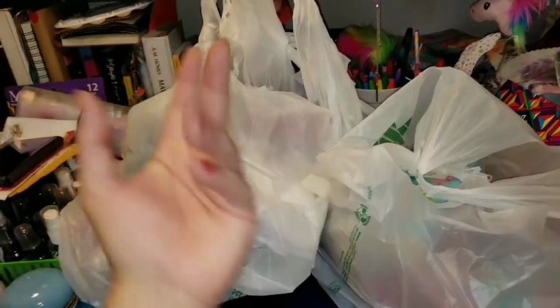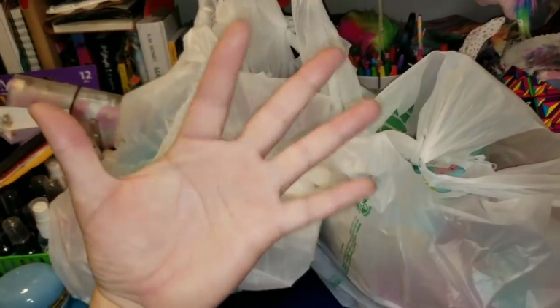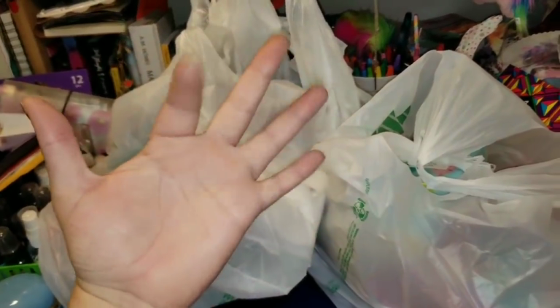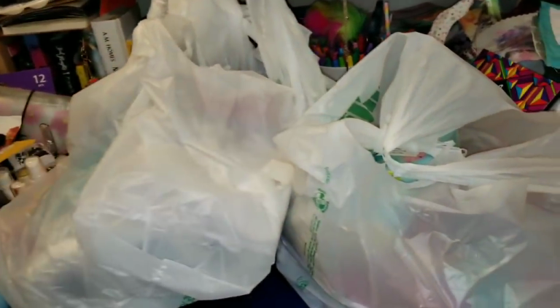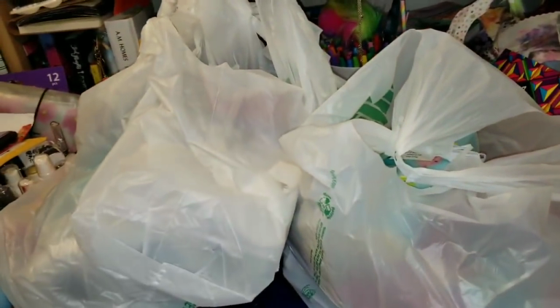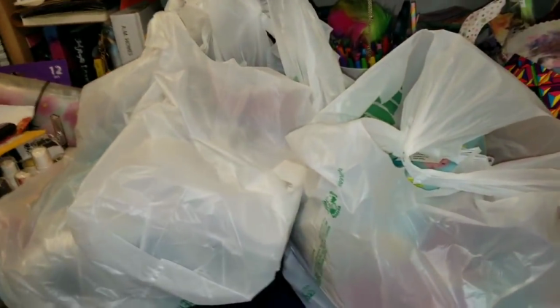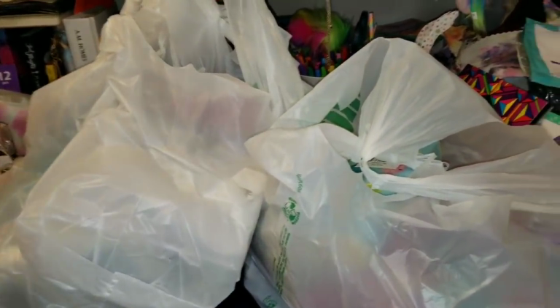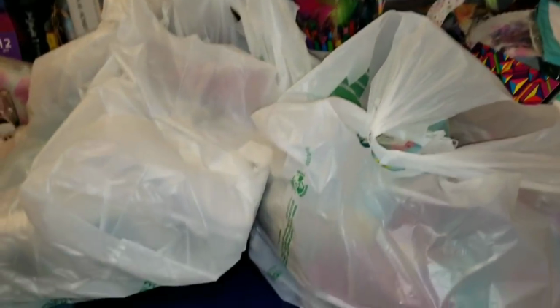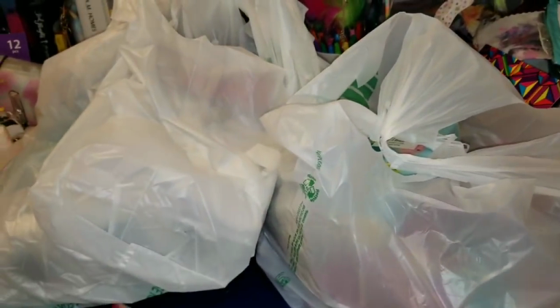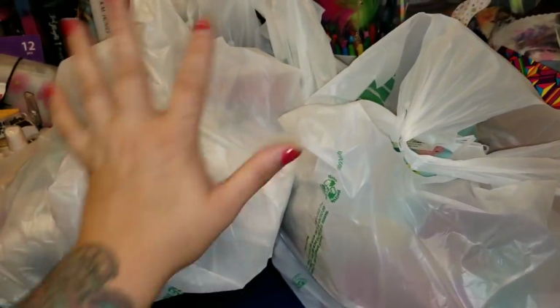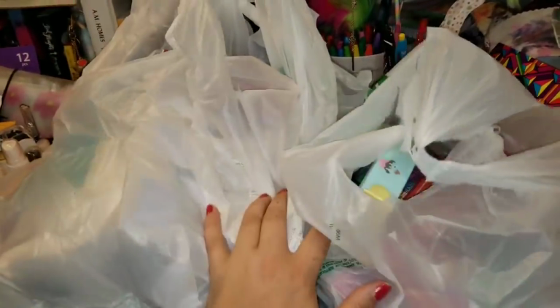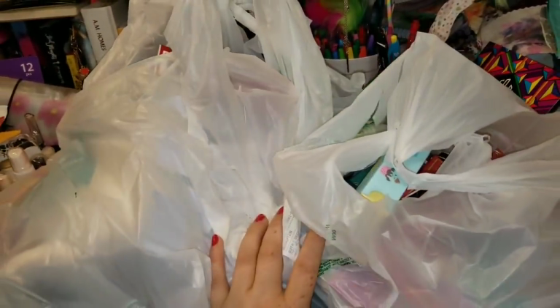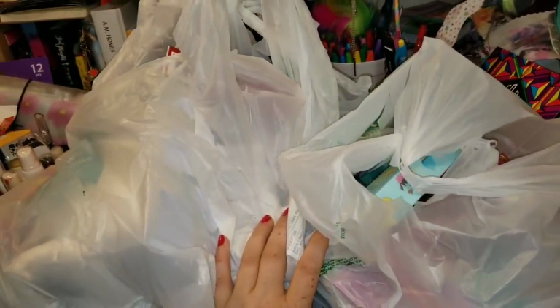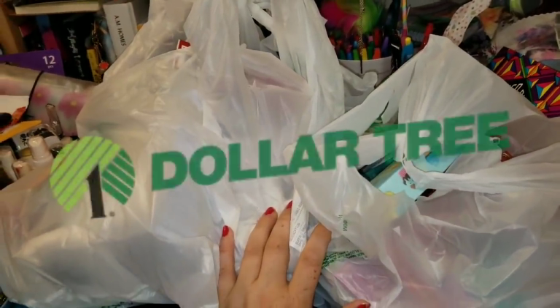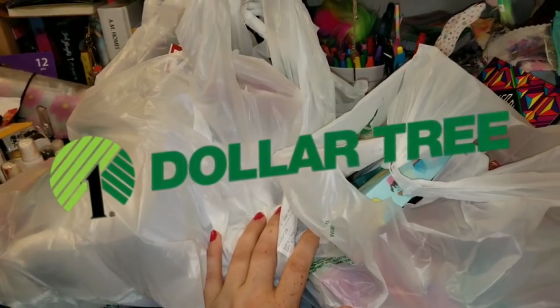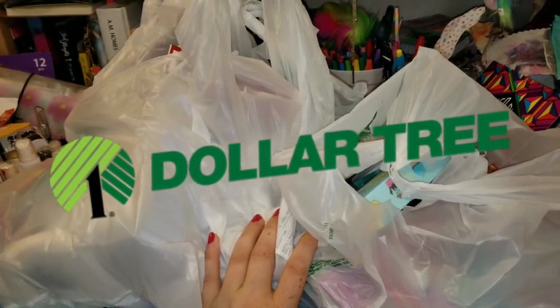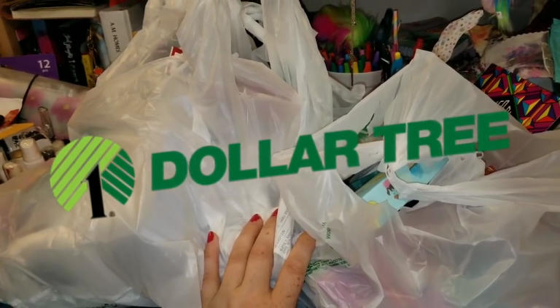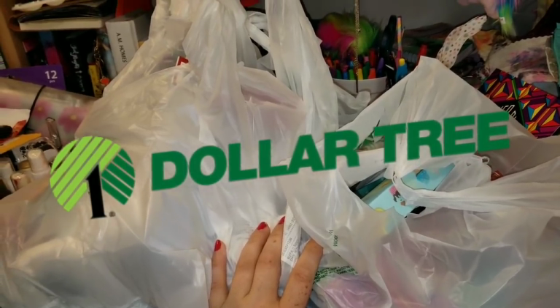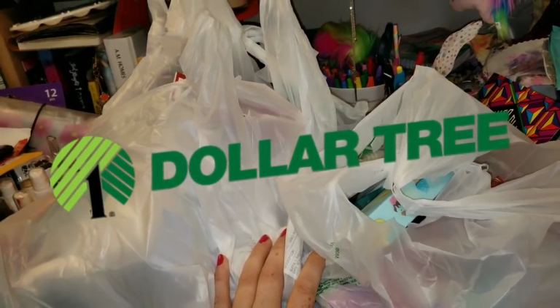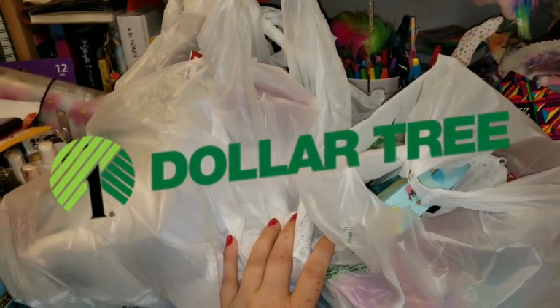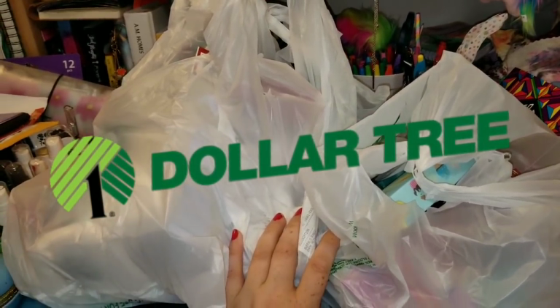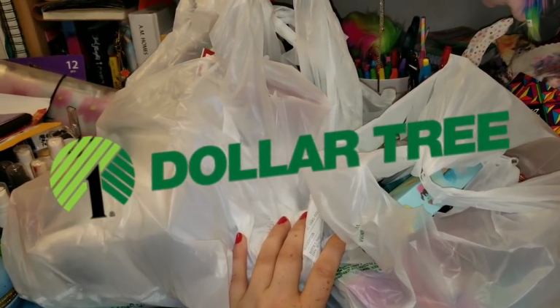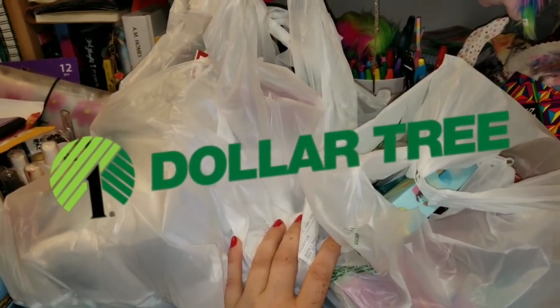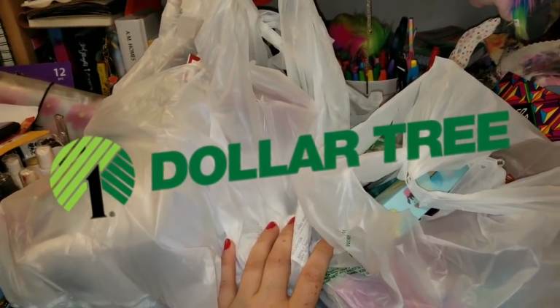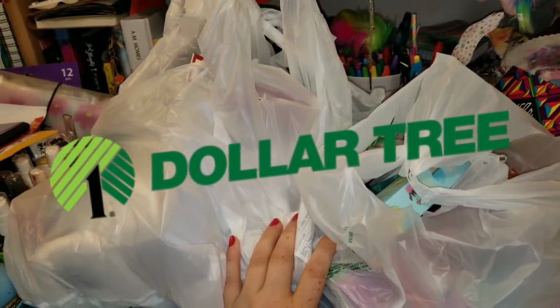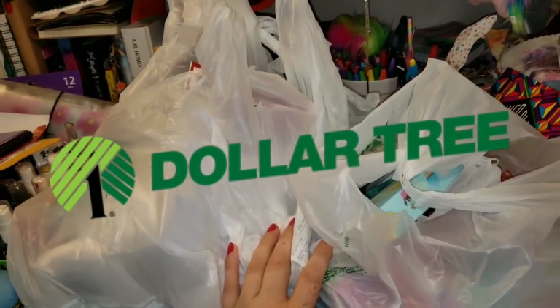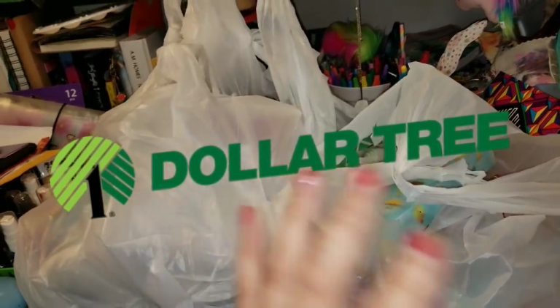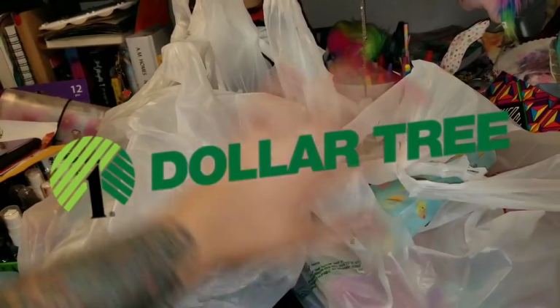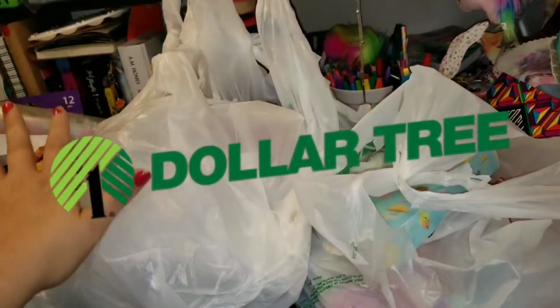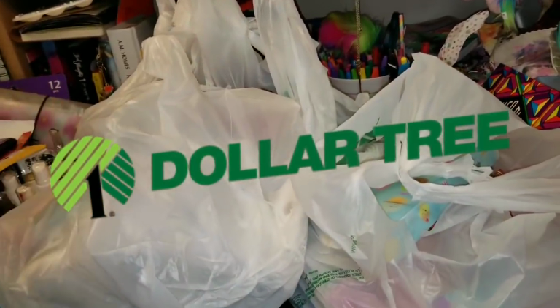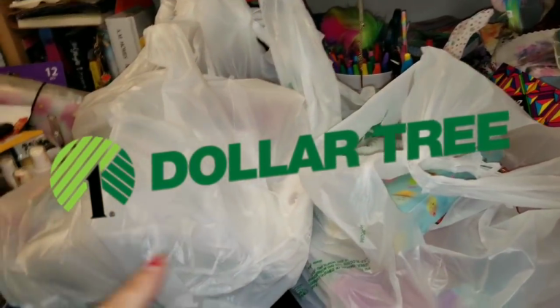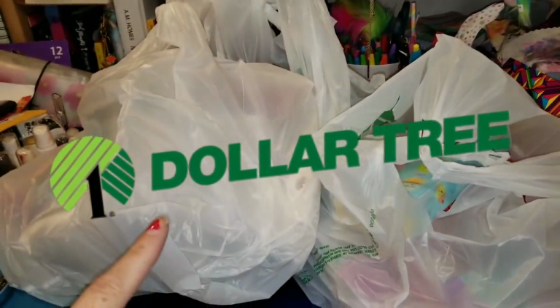Hi, all my randoms out there, it is your girl Amanda. I have a Dollar Tree haul for you guys. I found so many new items again this week and I want to go through all of these and share with you.